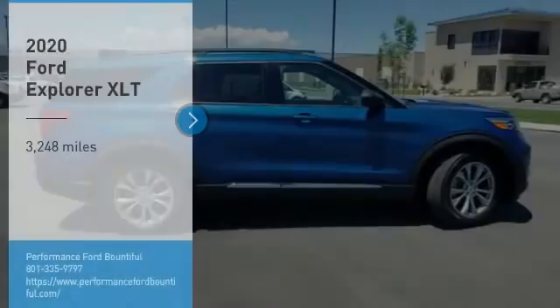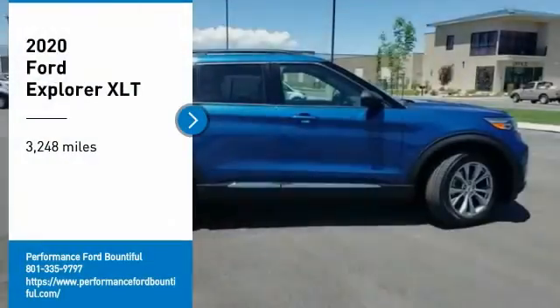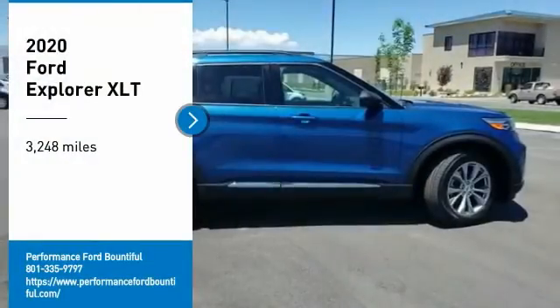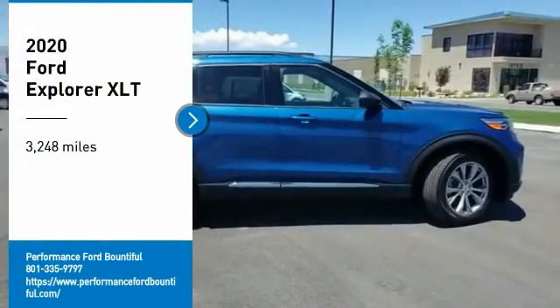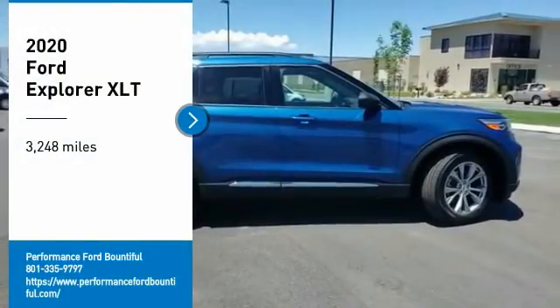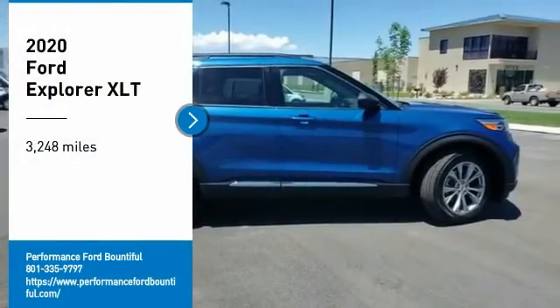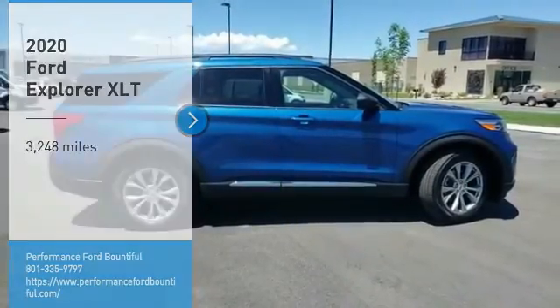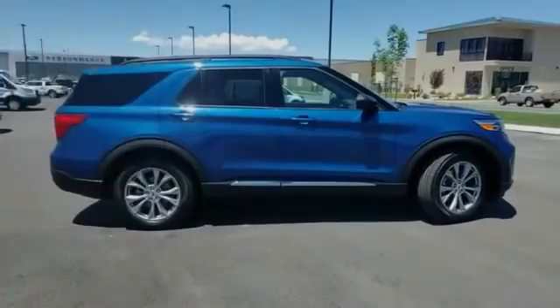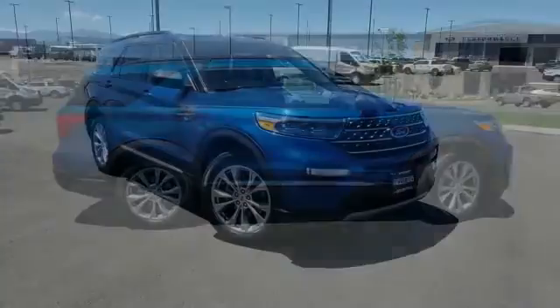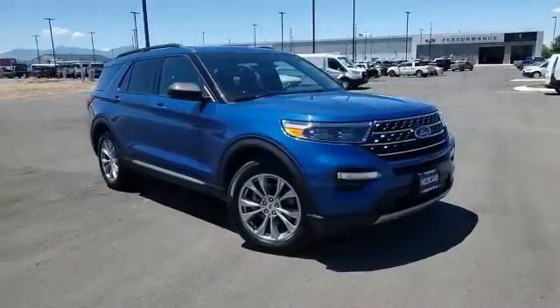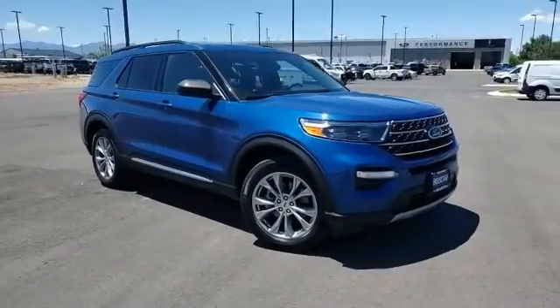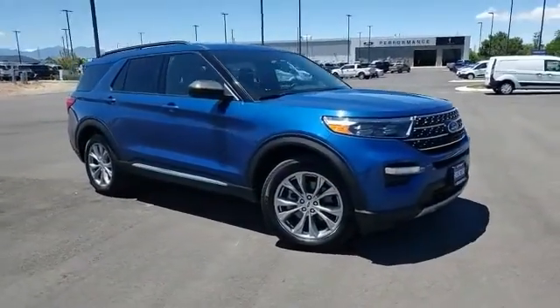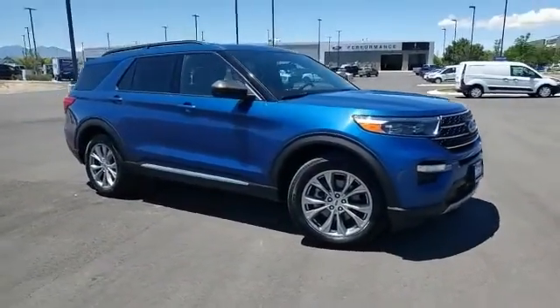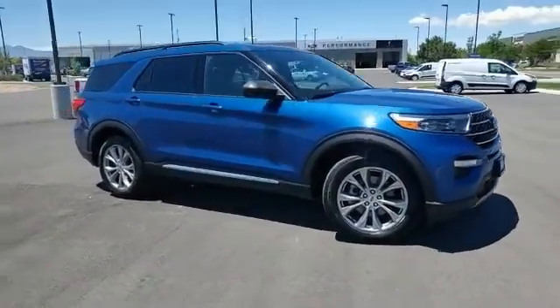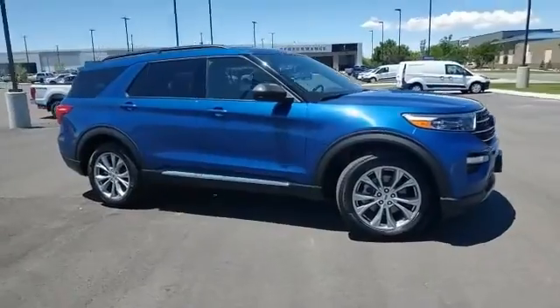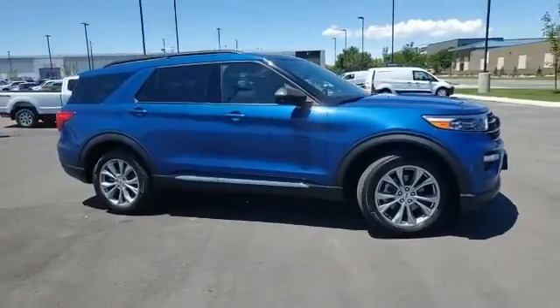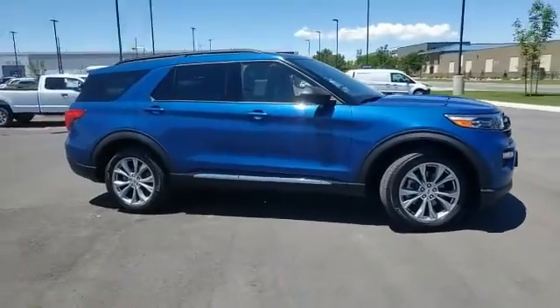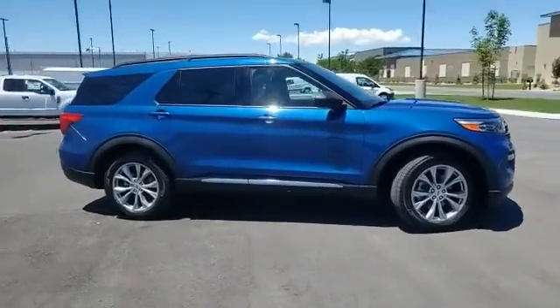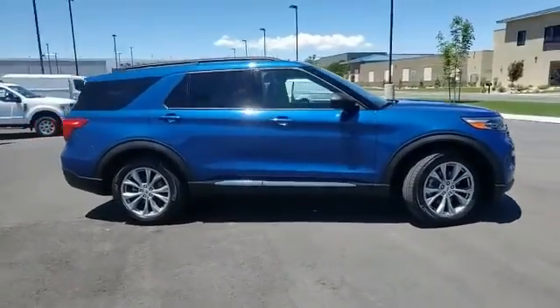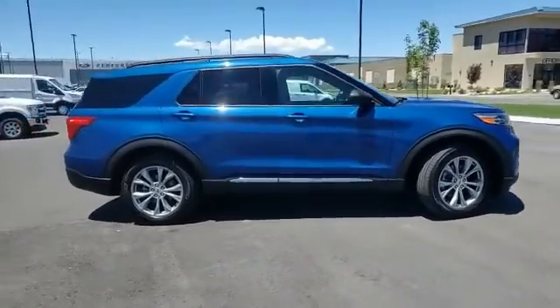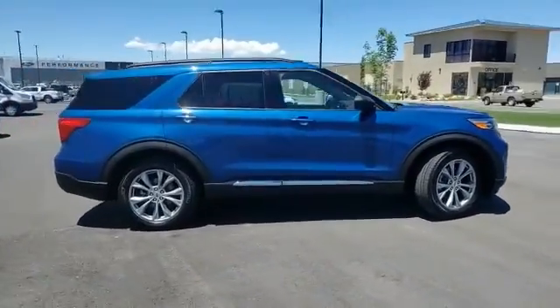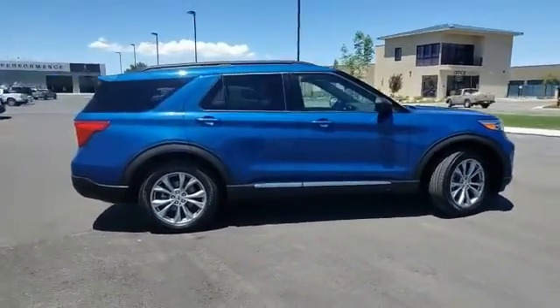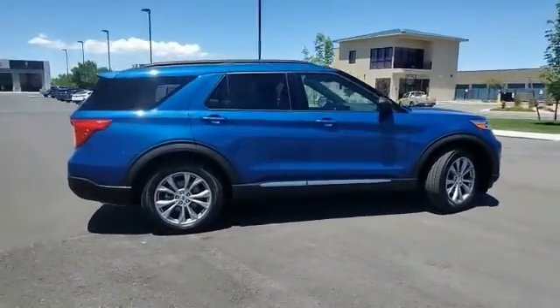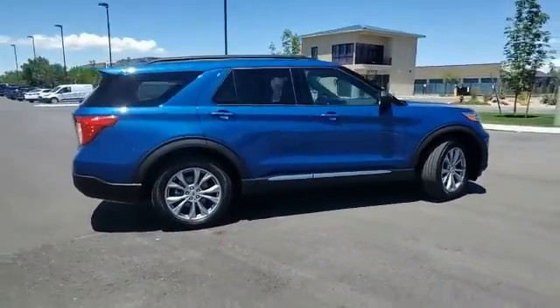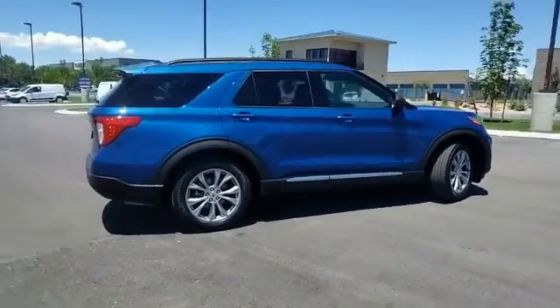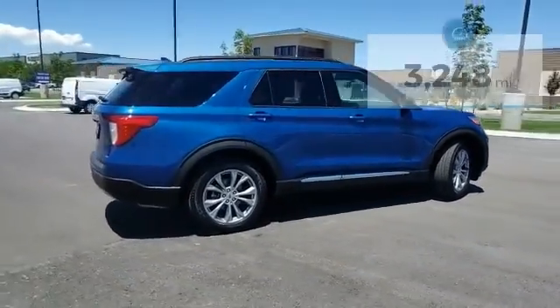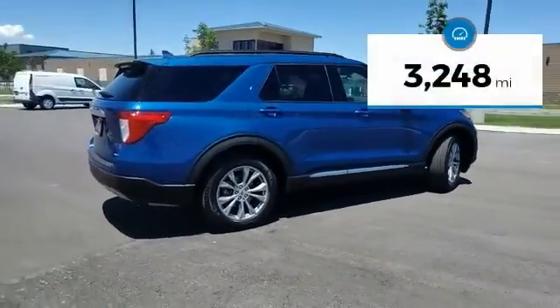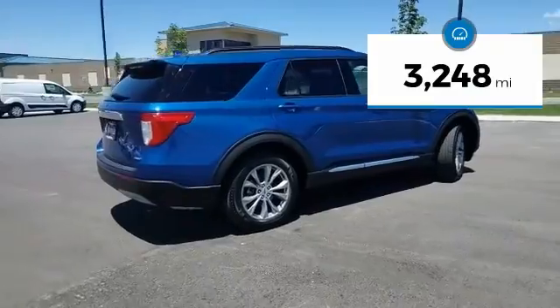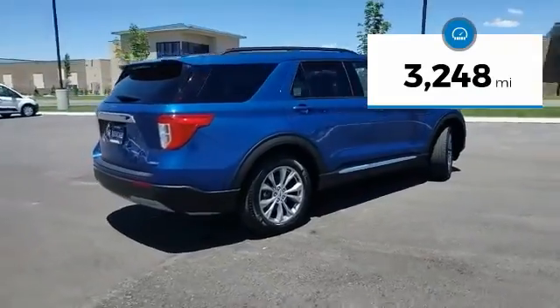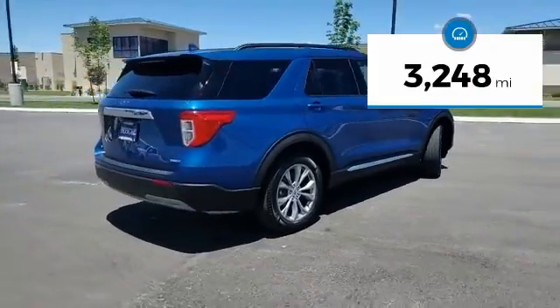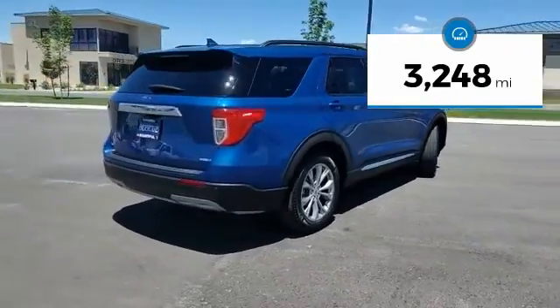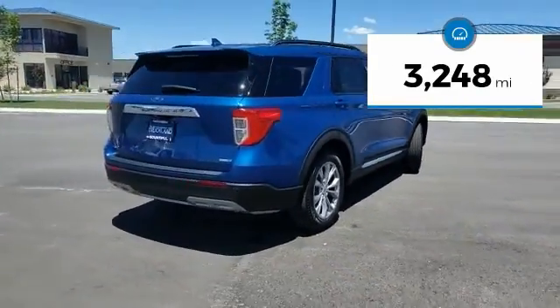We are pleased to show you the 2020 Explorer. You've got a lot of capabilities to call on in a Ford Explorer. Don't underestimate your choices. This vehicle has less than 4,000 miles.